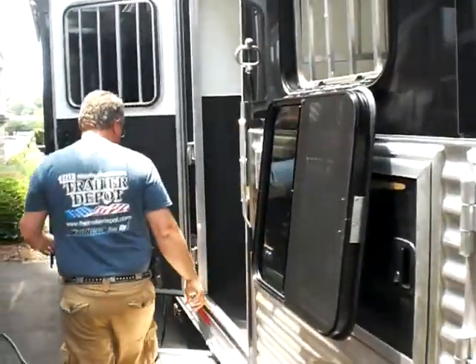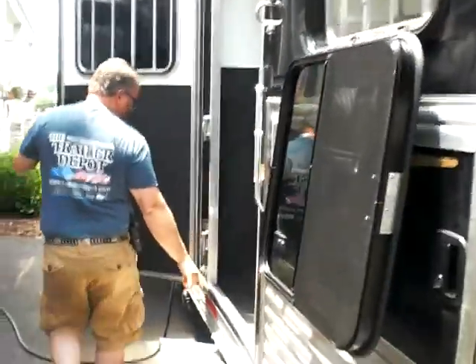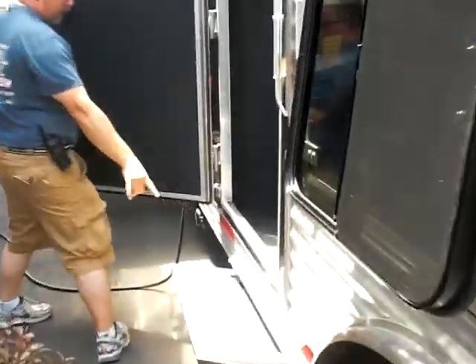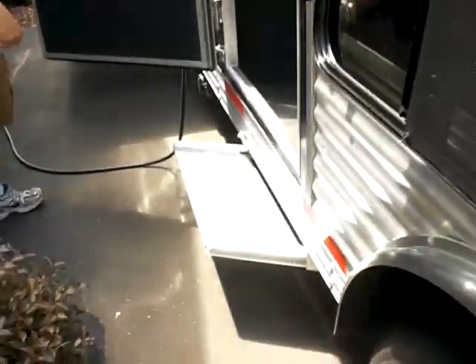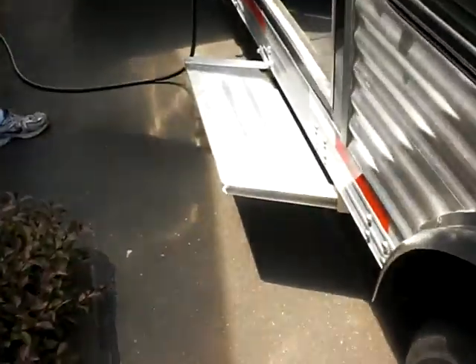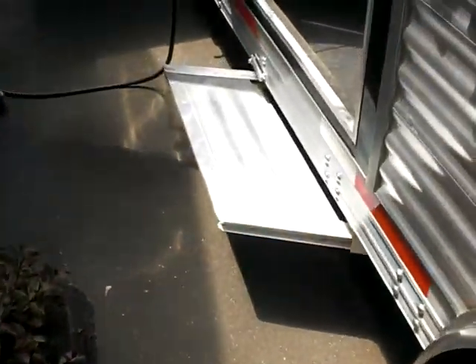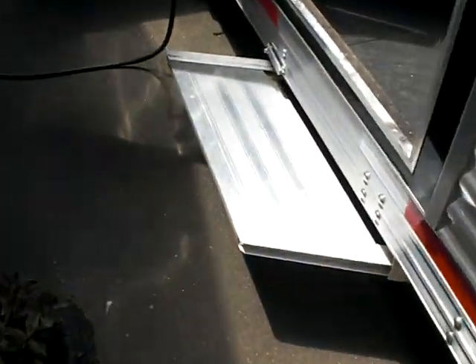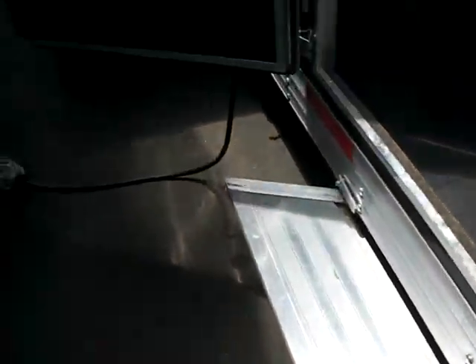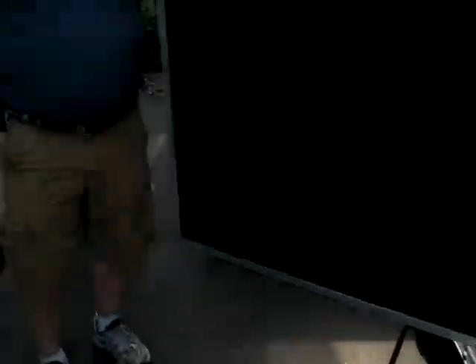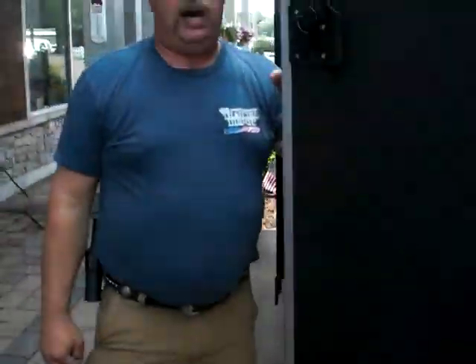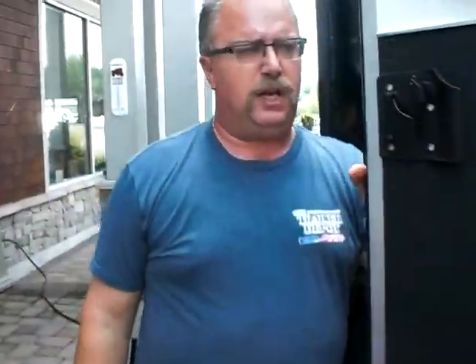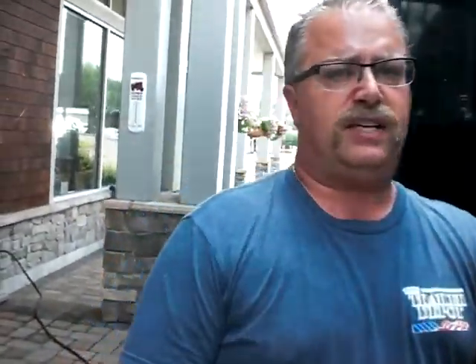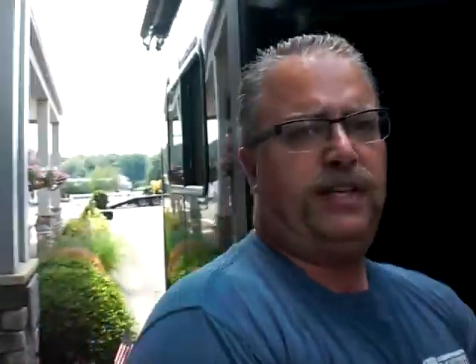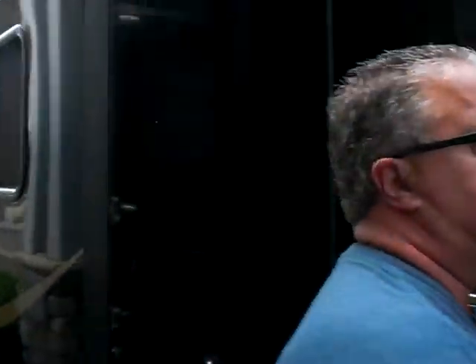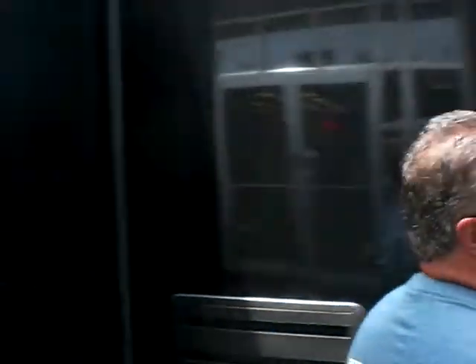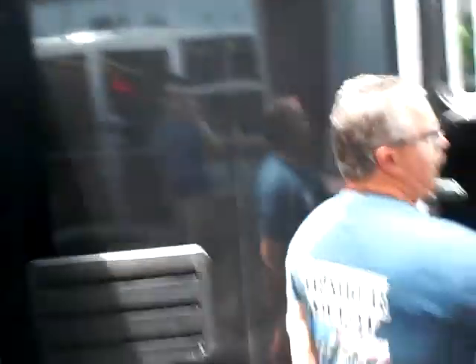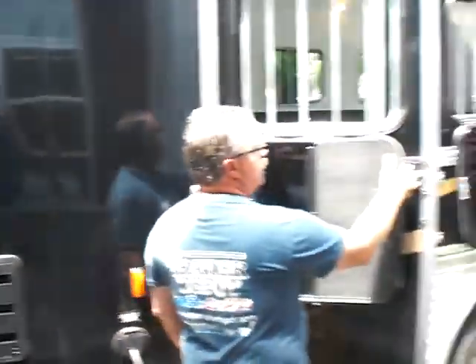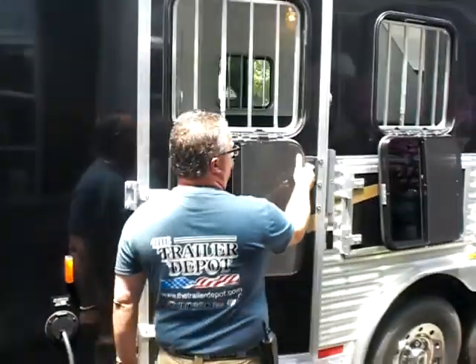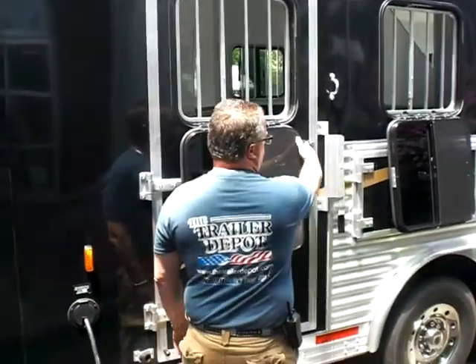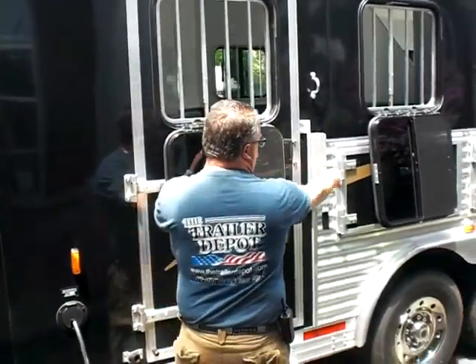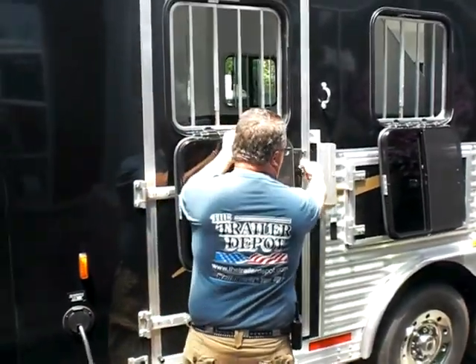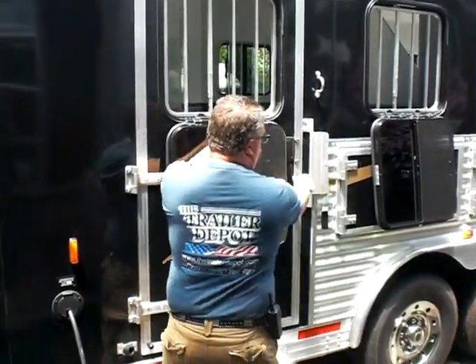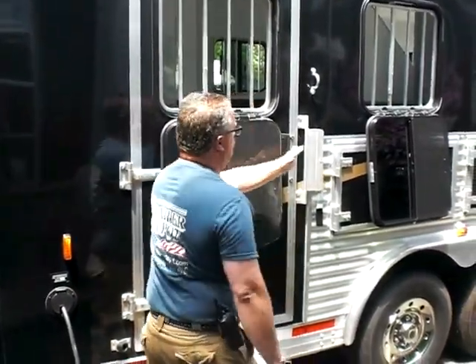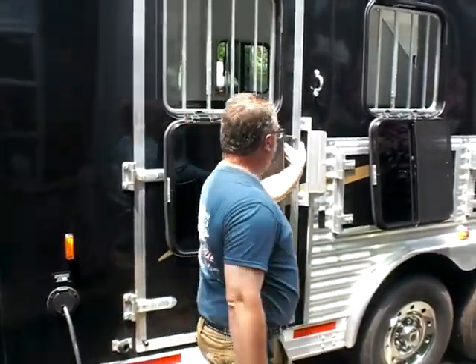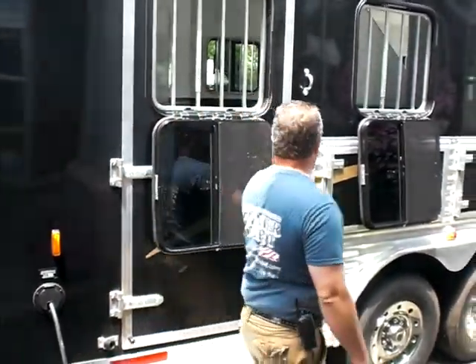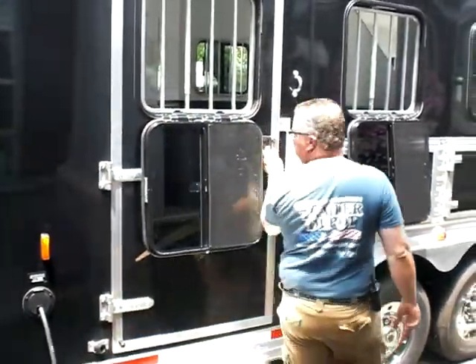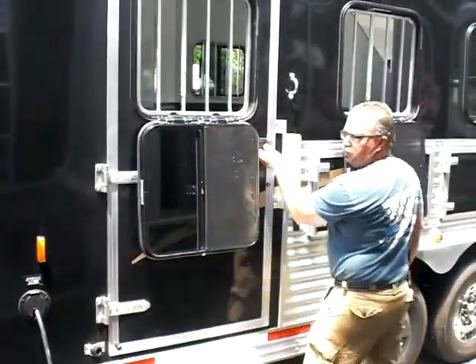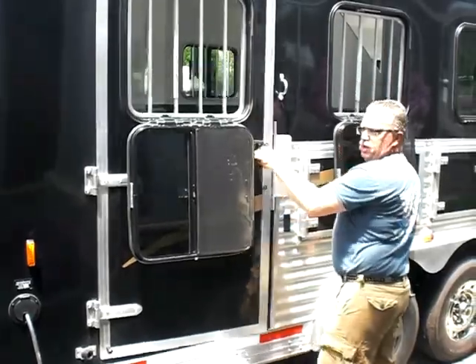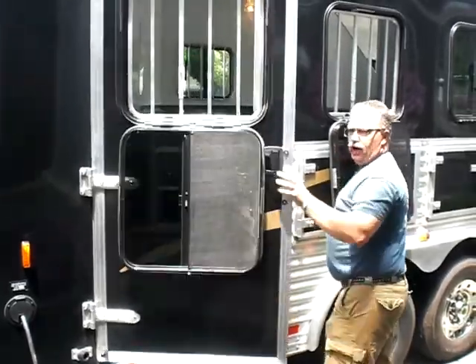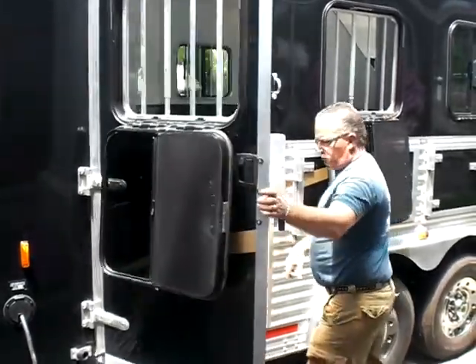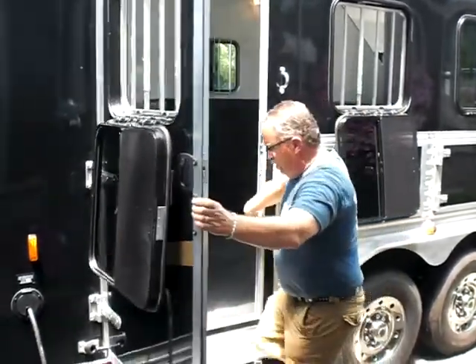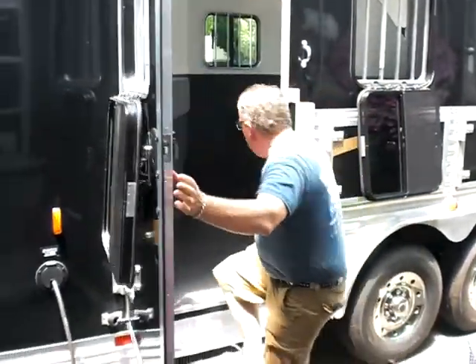This one we optioned out with a step at the side door going into the horse area. The other nice thing about these Bisons is you've got a latch on it, so you don't have to use the bar lock. You can go in and out when you're at the horse show — go in and out of the horse area.